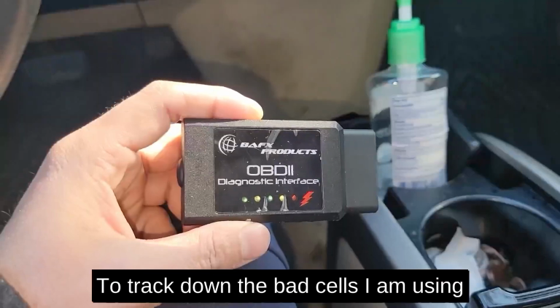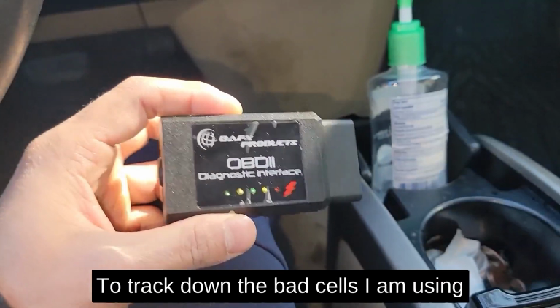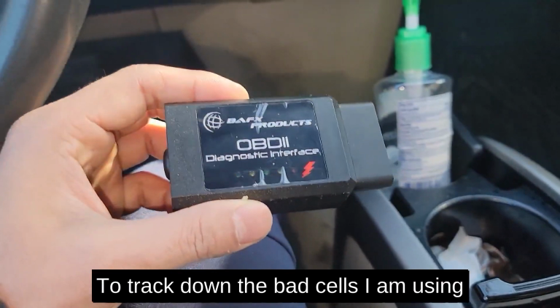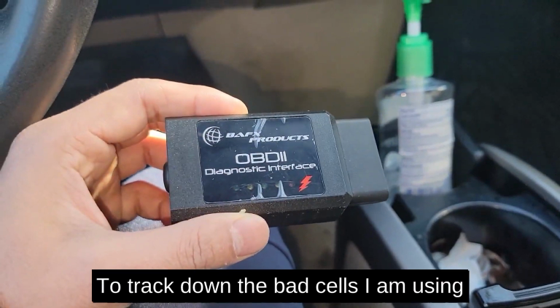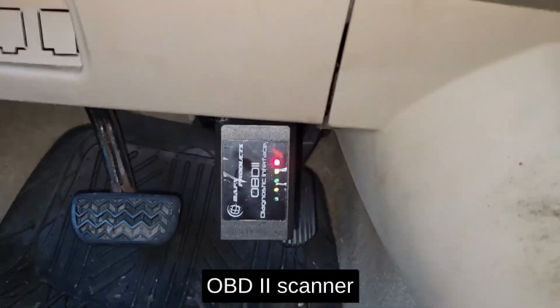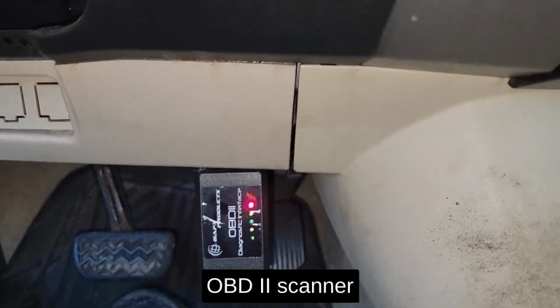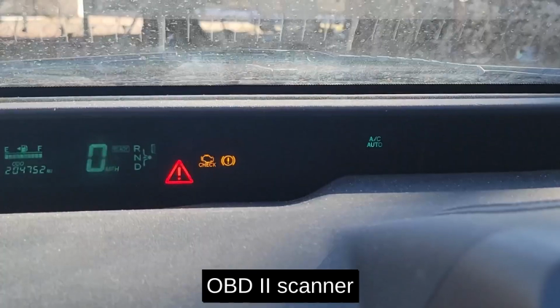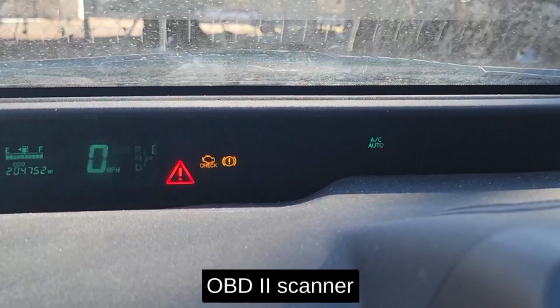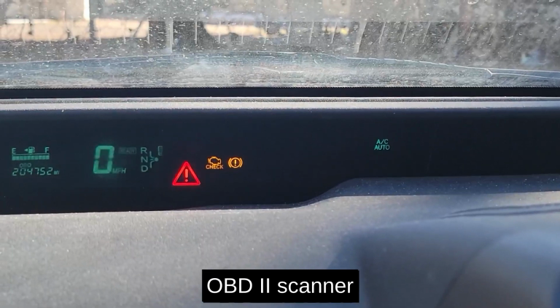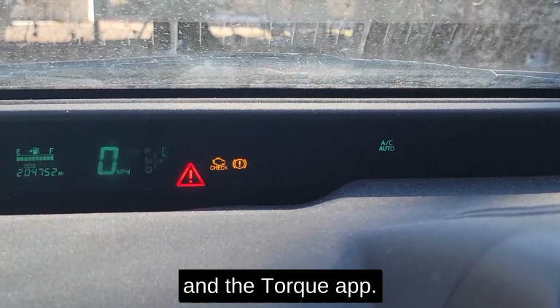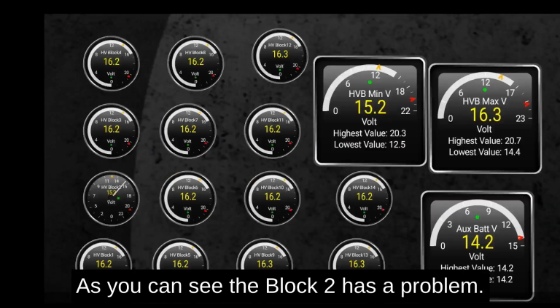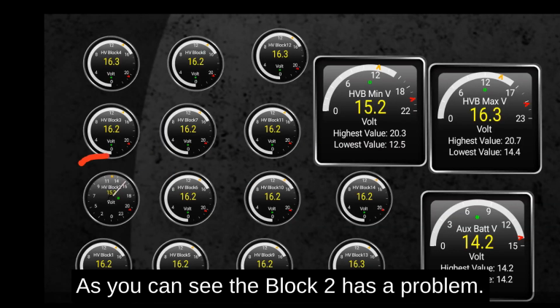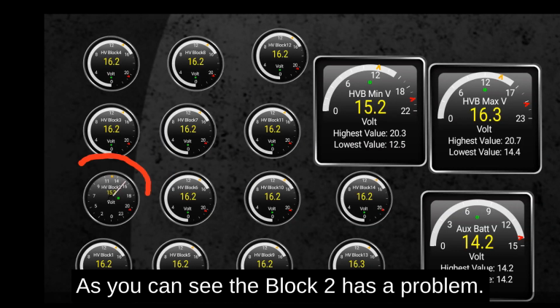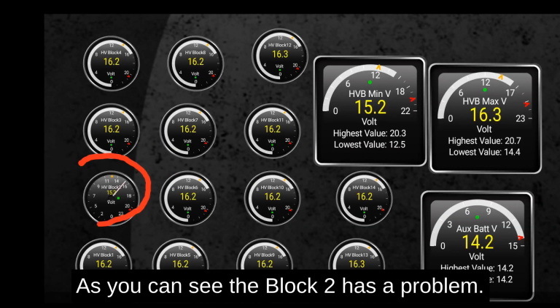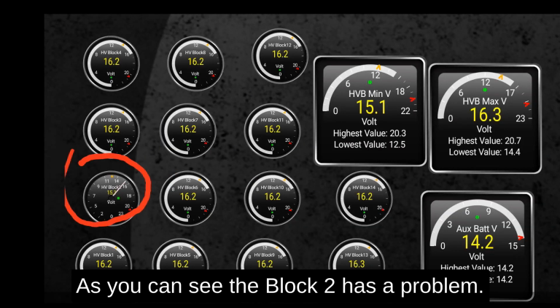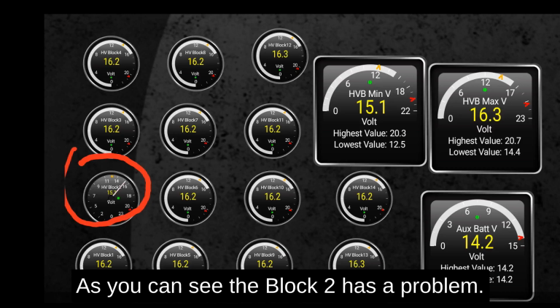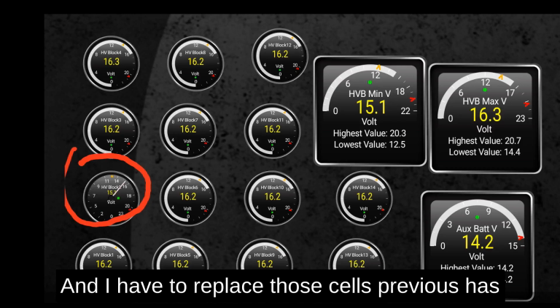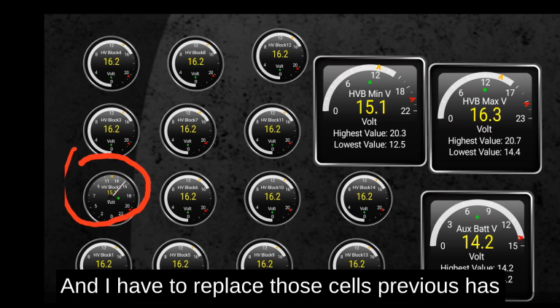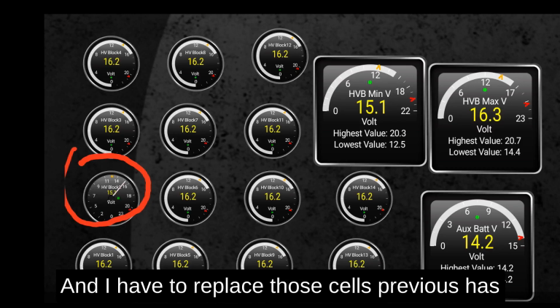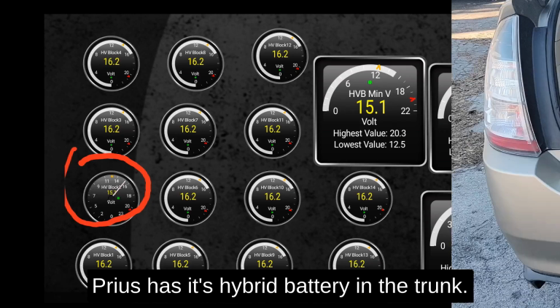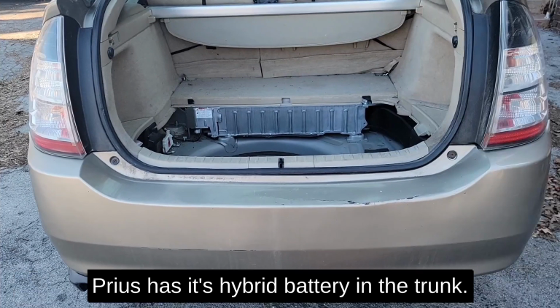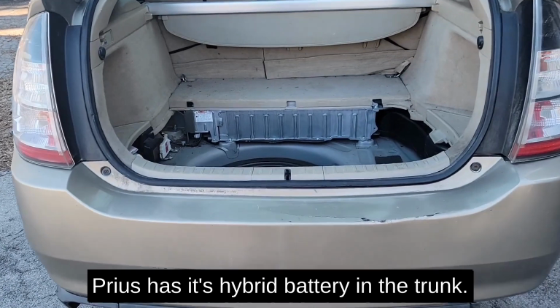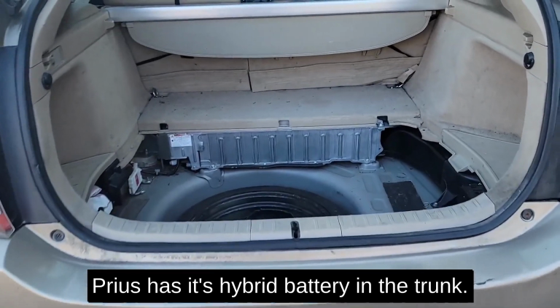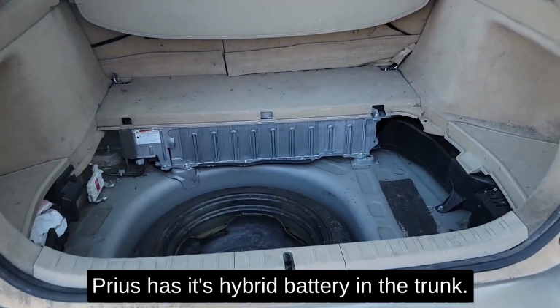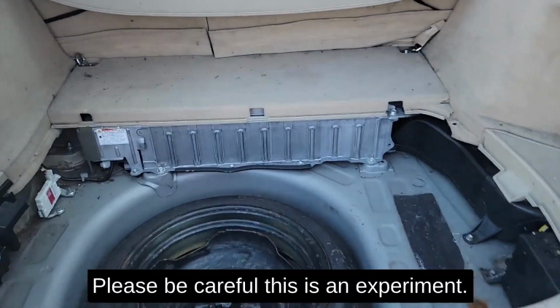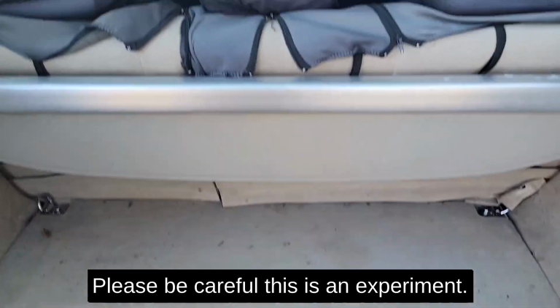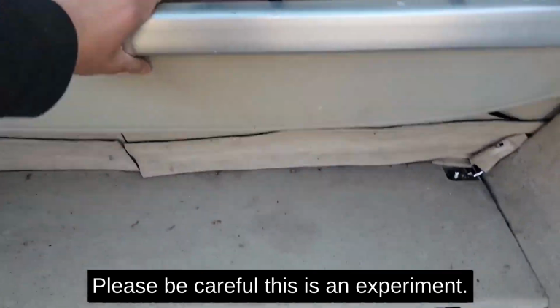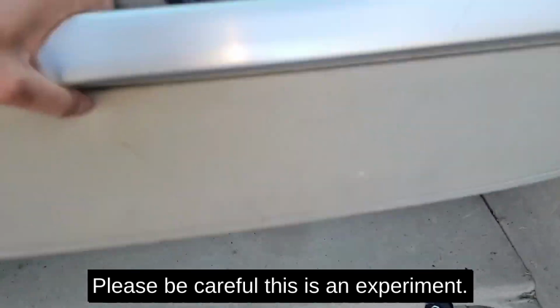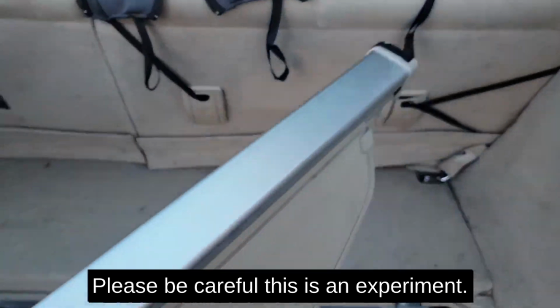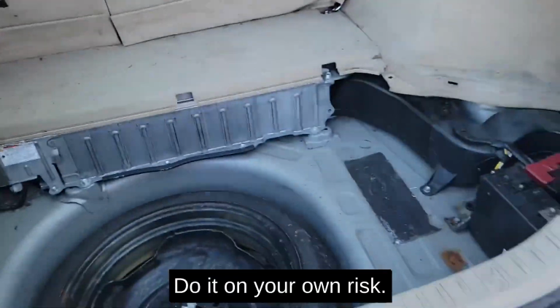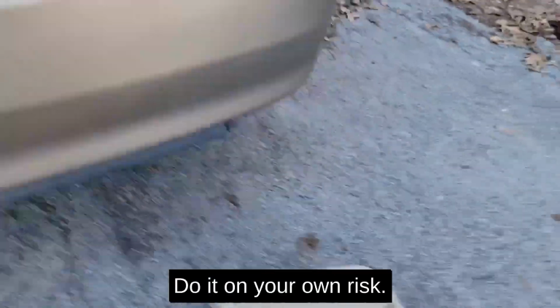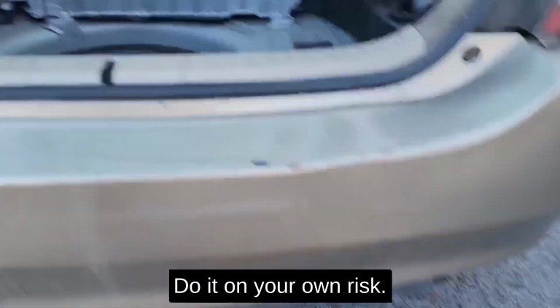To track down the bad cells I'm using an OBD2 scanner and the Torque app. As you can see, block 2 has a problem and I have to replace those cells. The Prius has its hybrid battery in the trunk. Please be careful — this is an experiment, do it at your own risk.